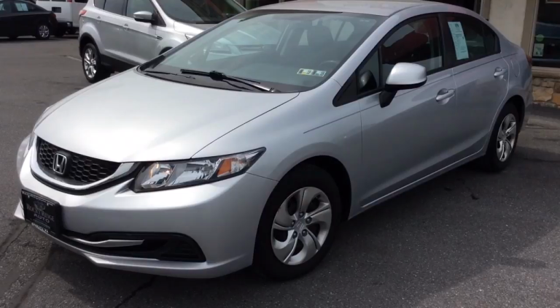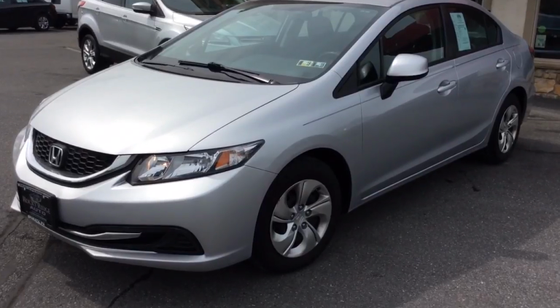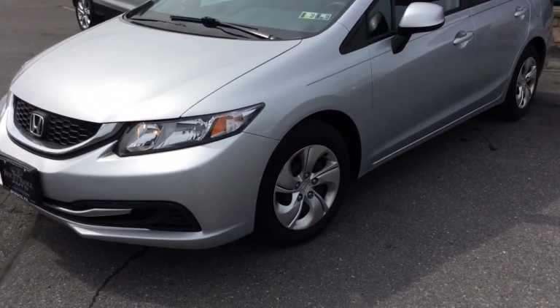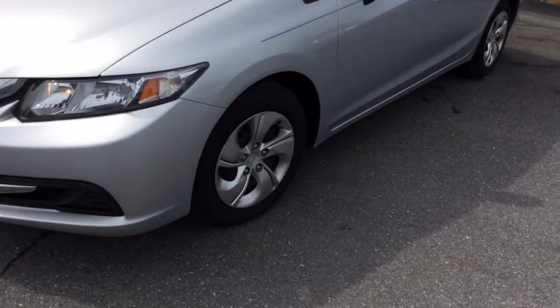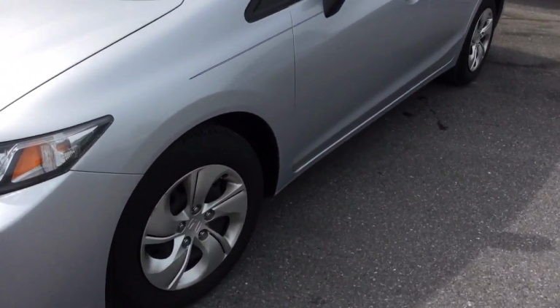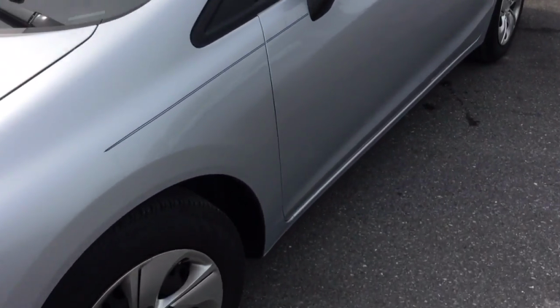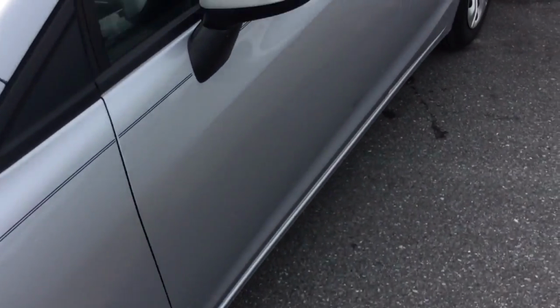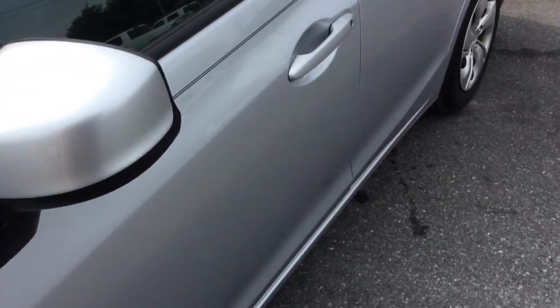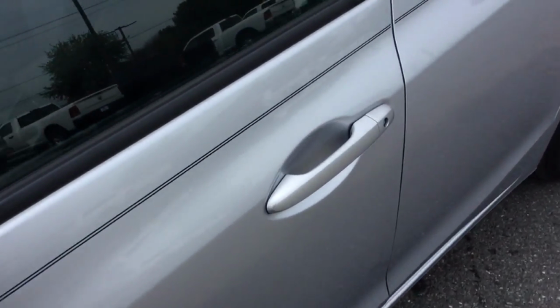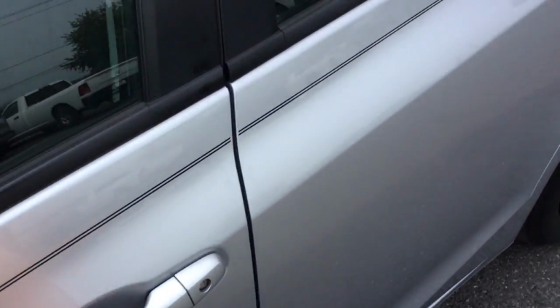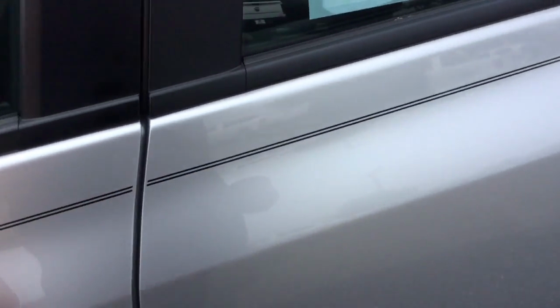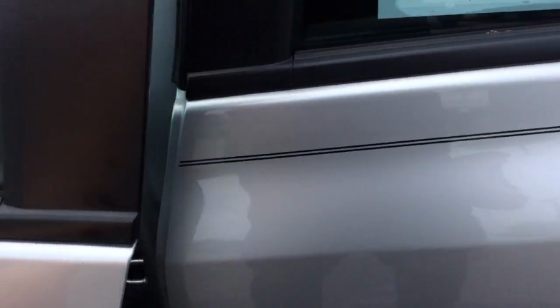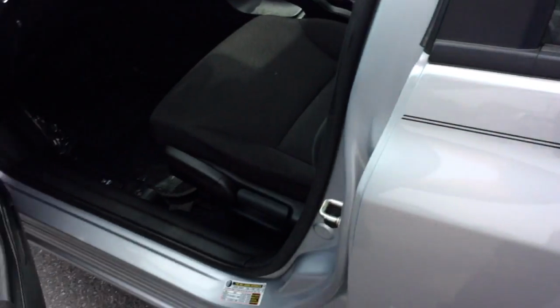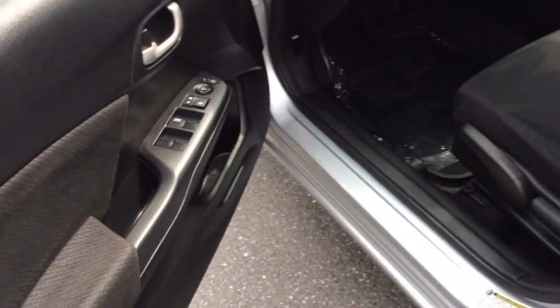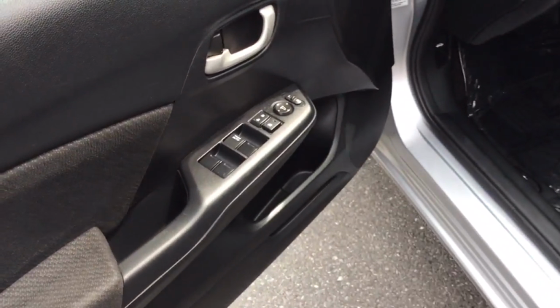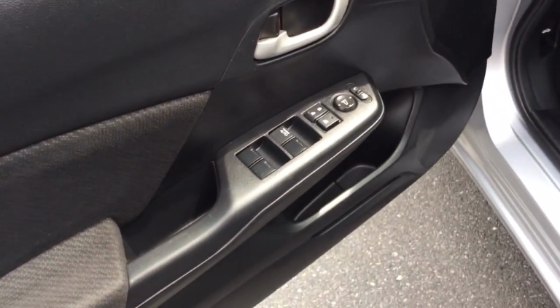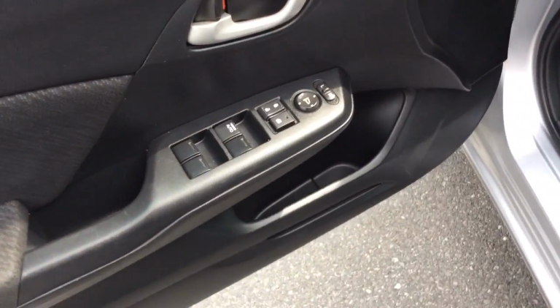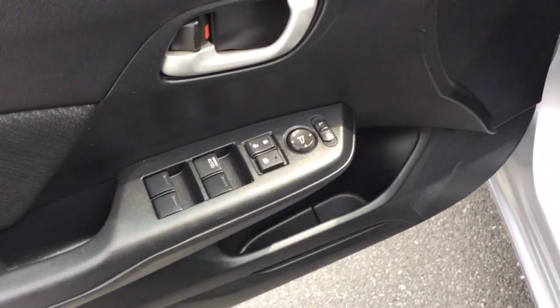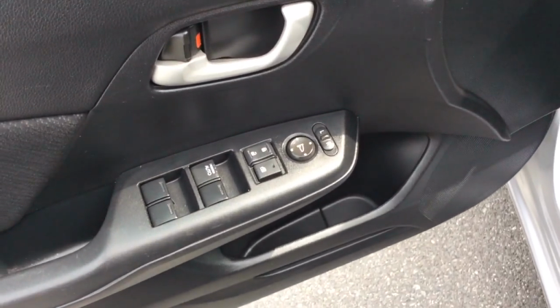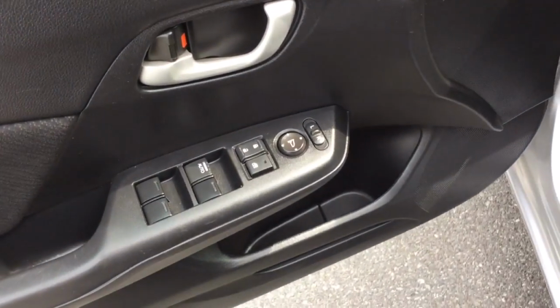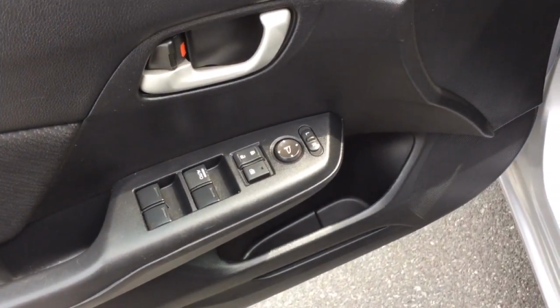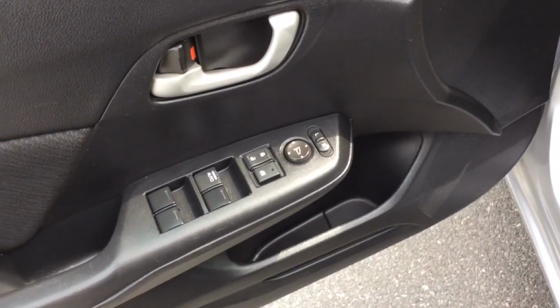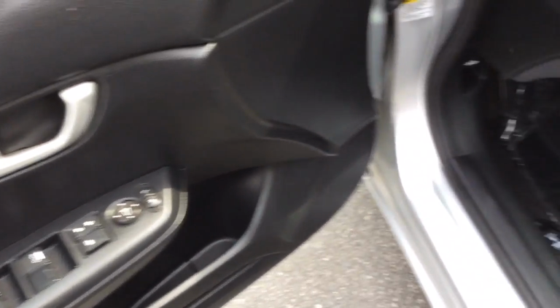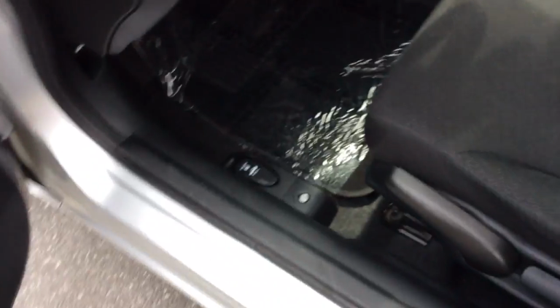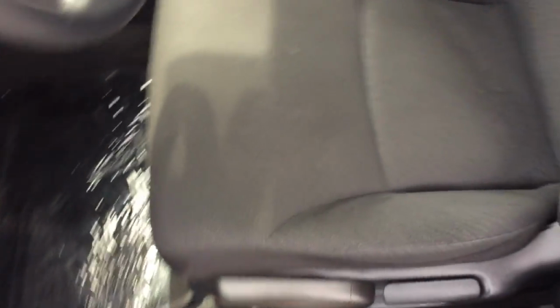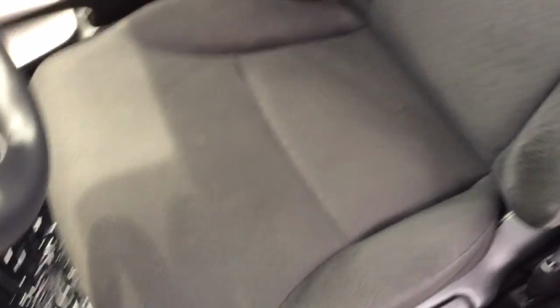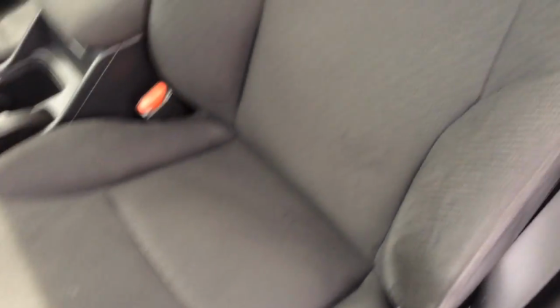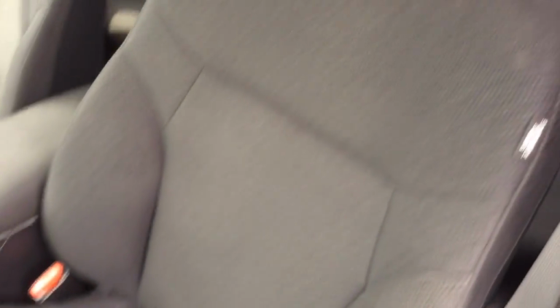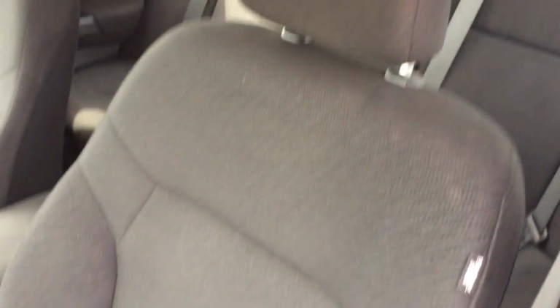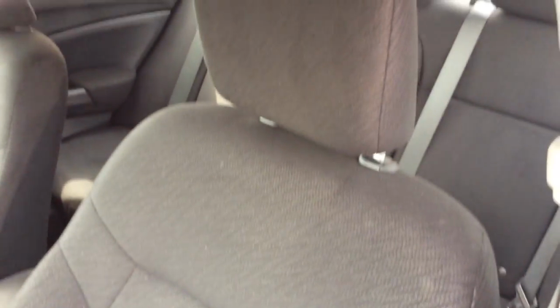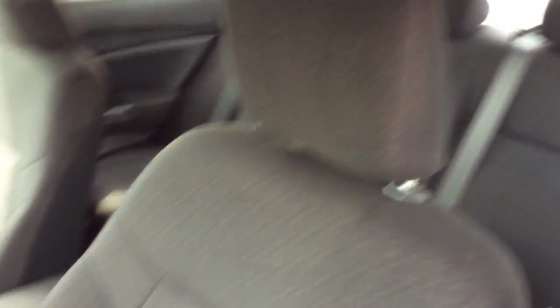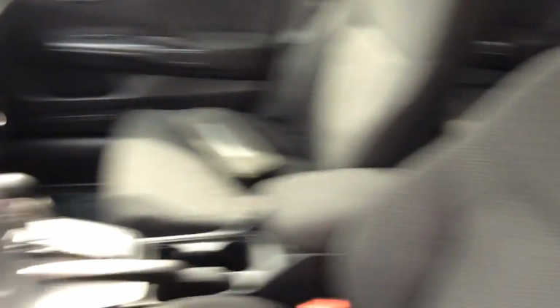Today I'm going to show you this 2013 Honda Civic — really sharp car. It has just 23,000 miles on it, so super low miles for a Civic. It has power windows, power locks, and power mirrors. Black cloth interior, nice clean car inside and out.